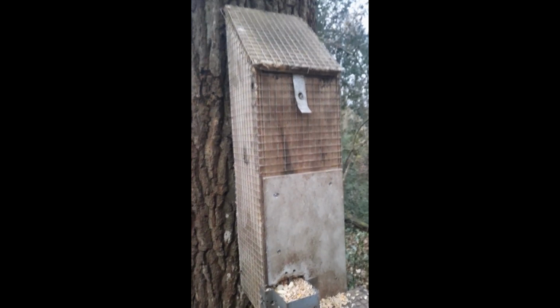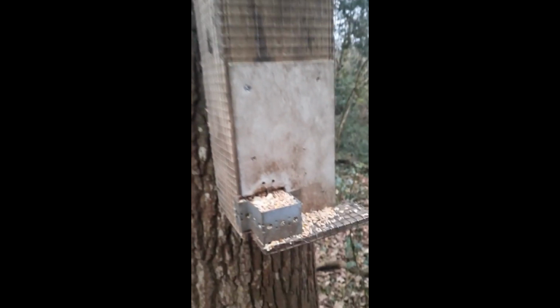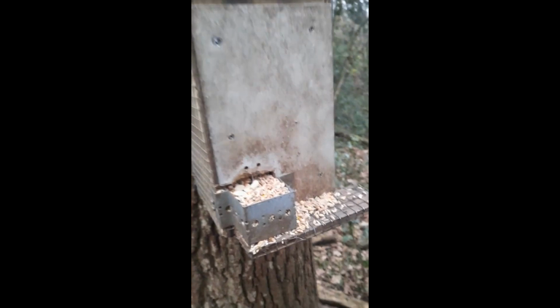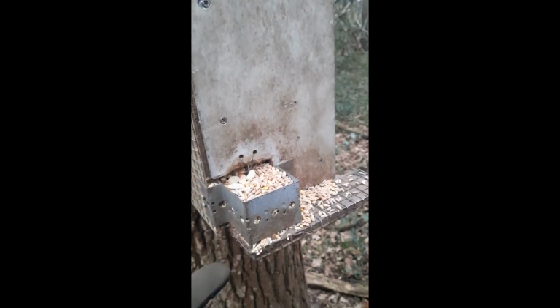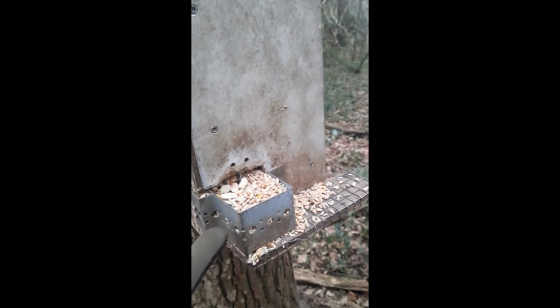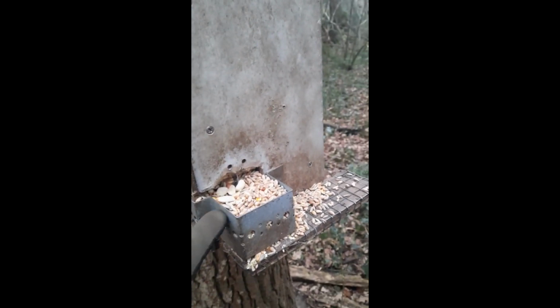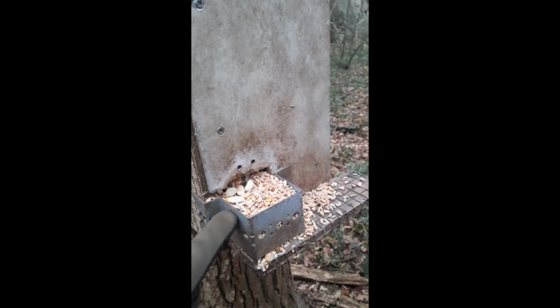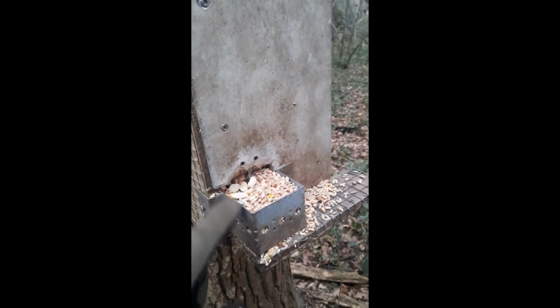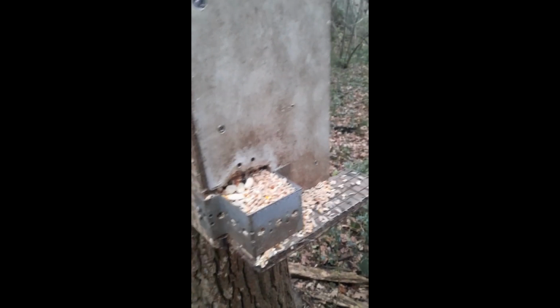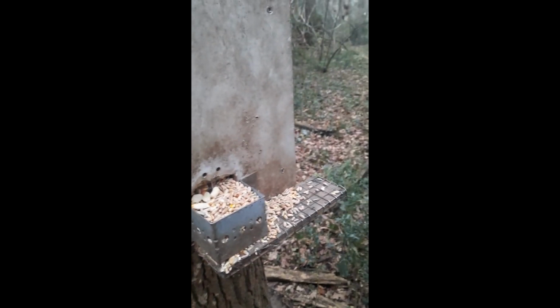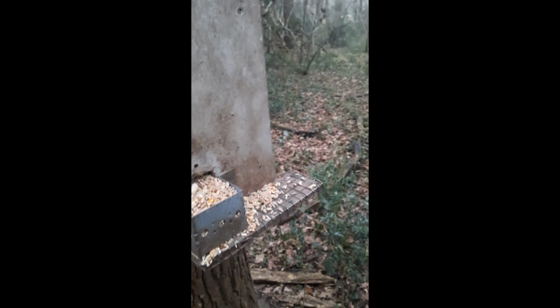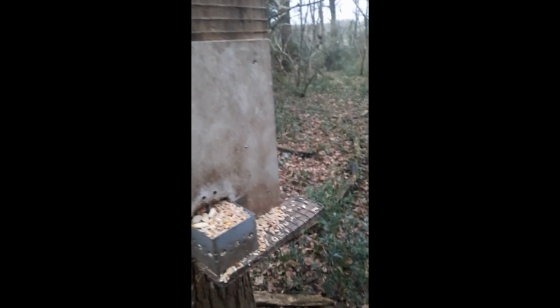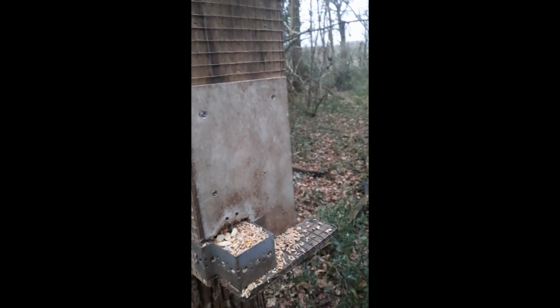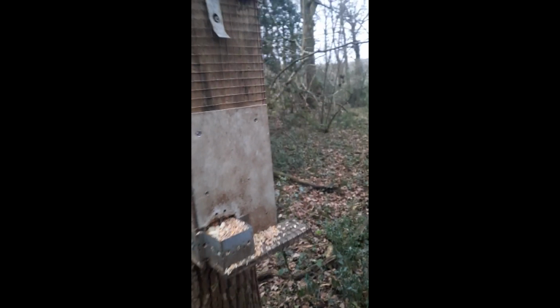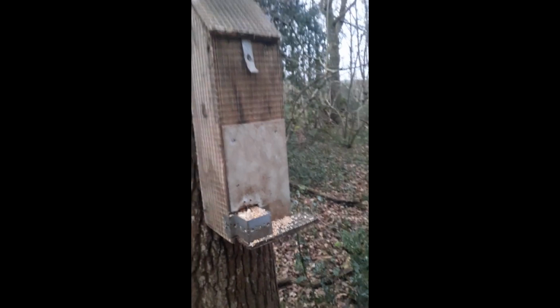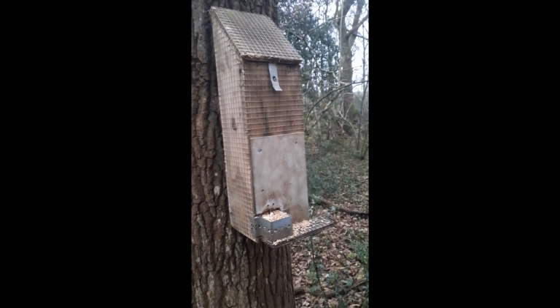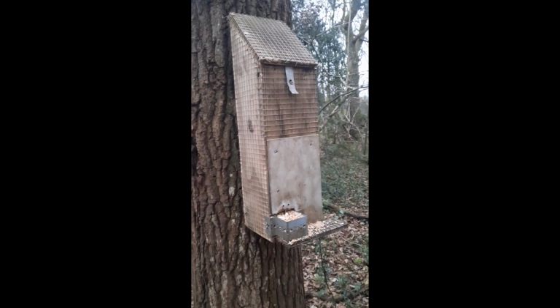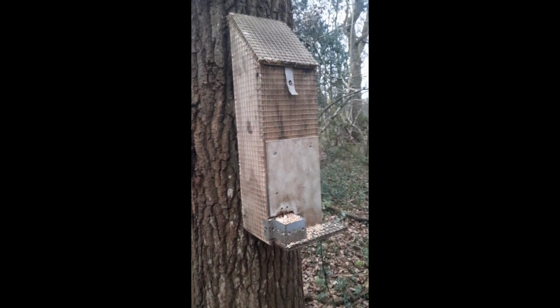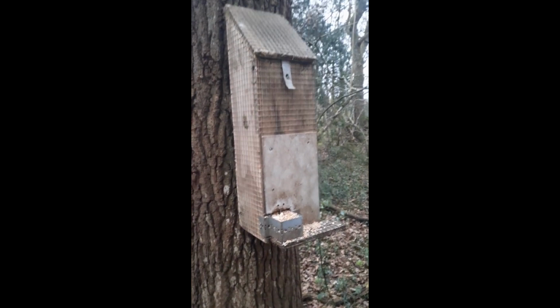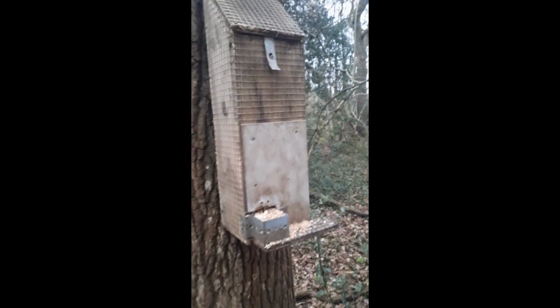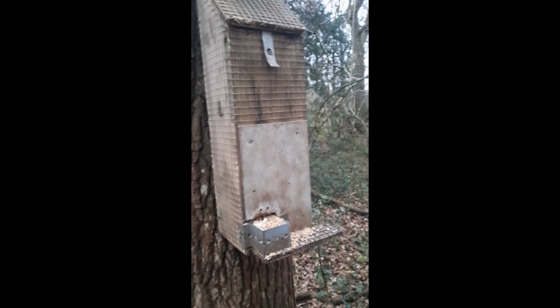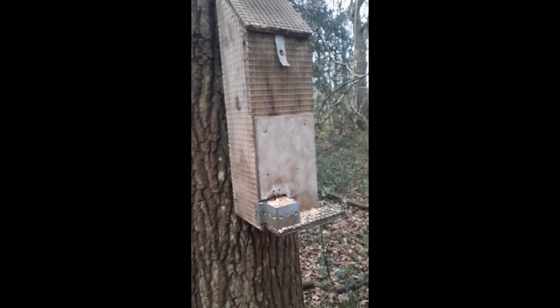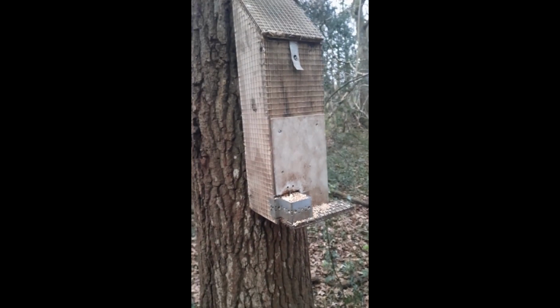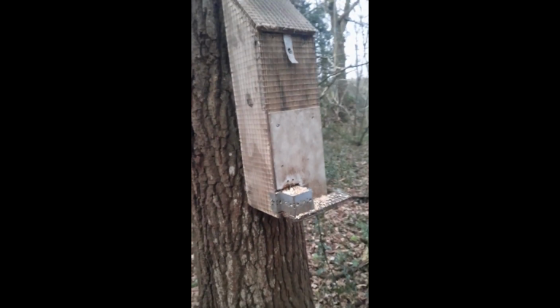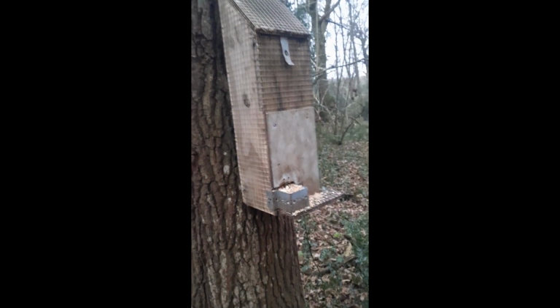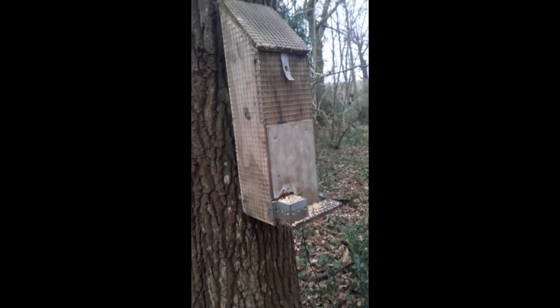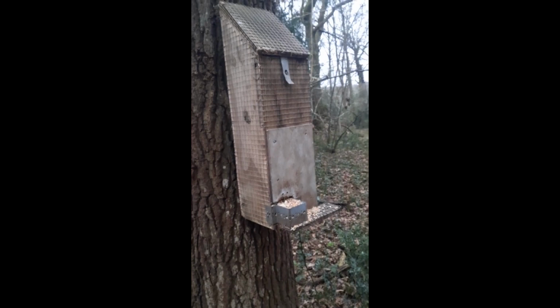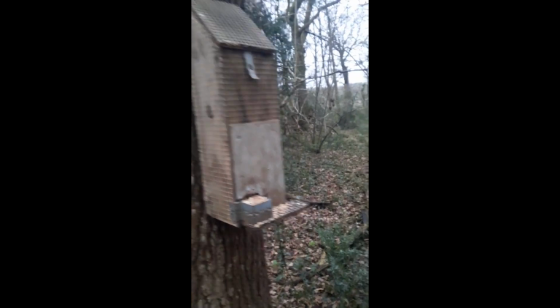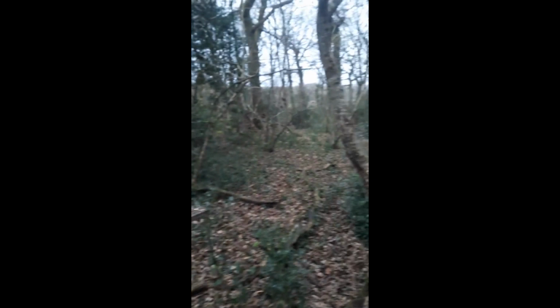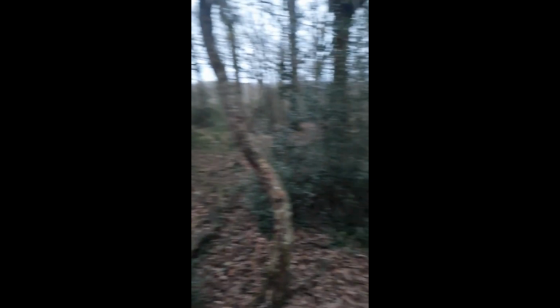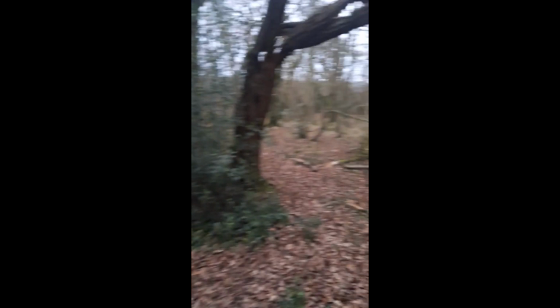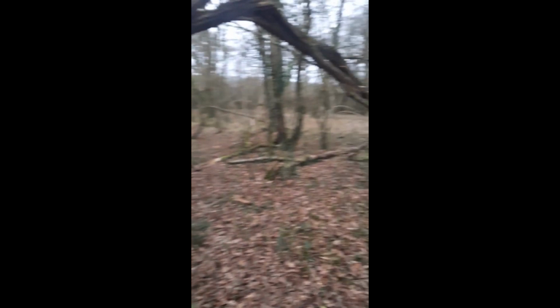I'm using a 50-50 mix of B&M peanuts and wild bird seed, and it's one of the old squirrel foundation feeders mounted to a tree. This one's been in place for about five years now and, as you'll see in a minute, it still draws them in.